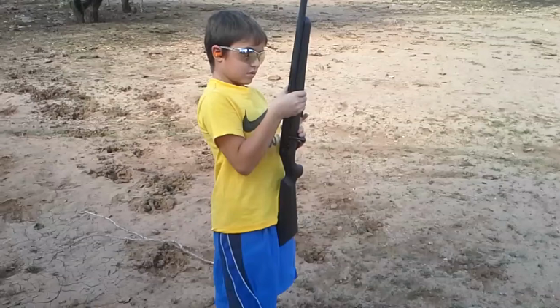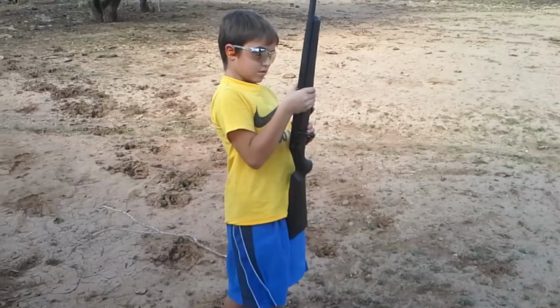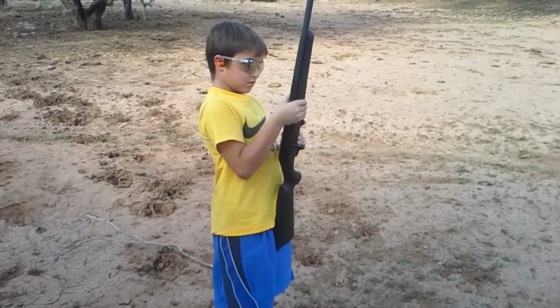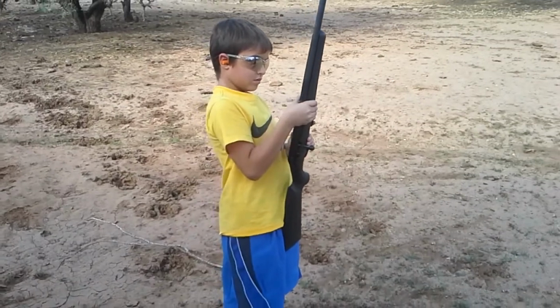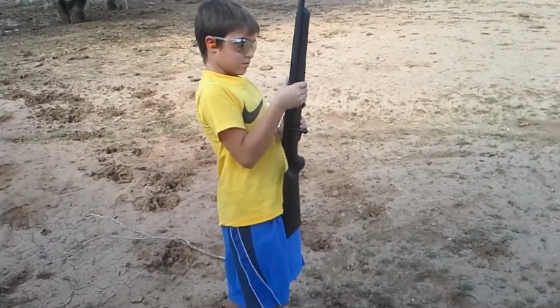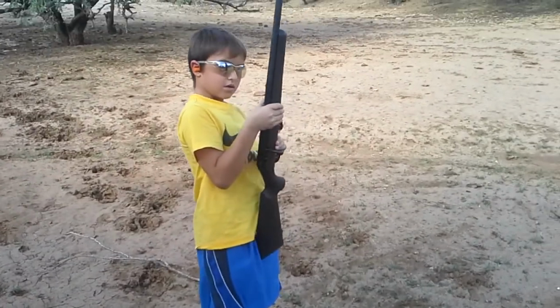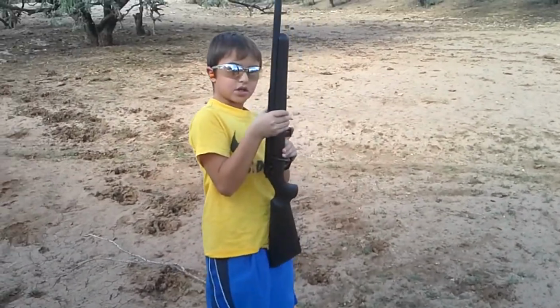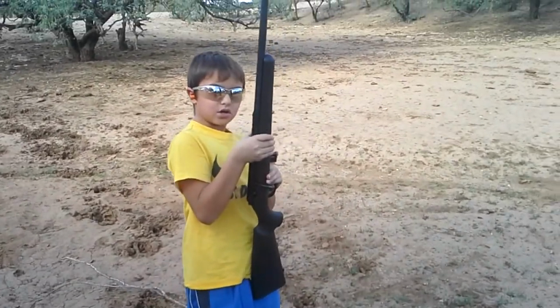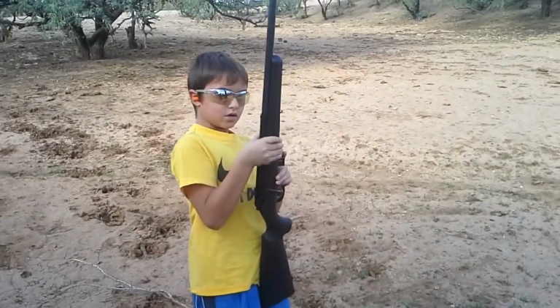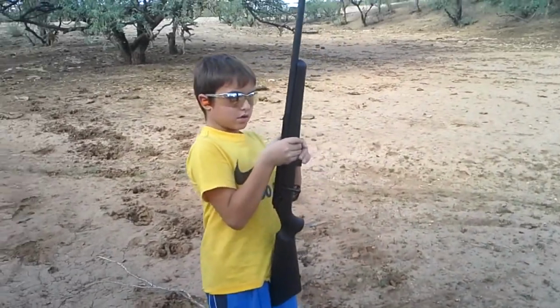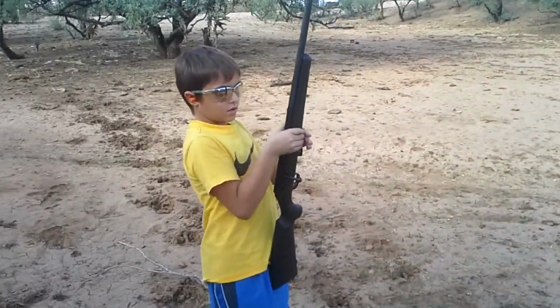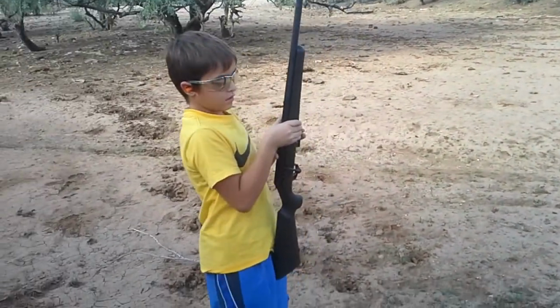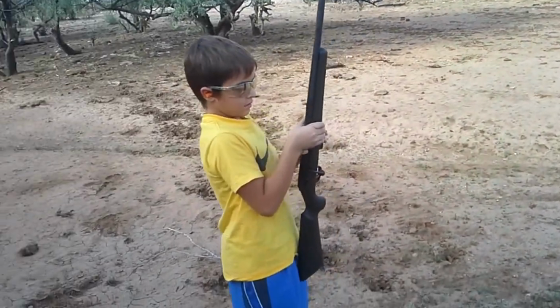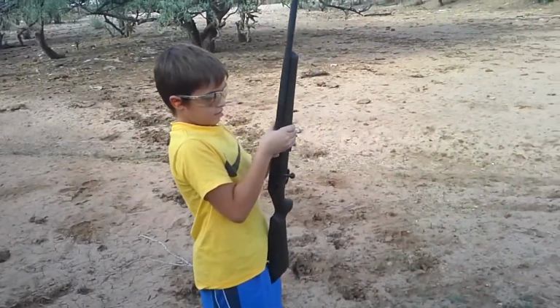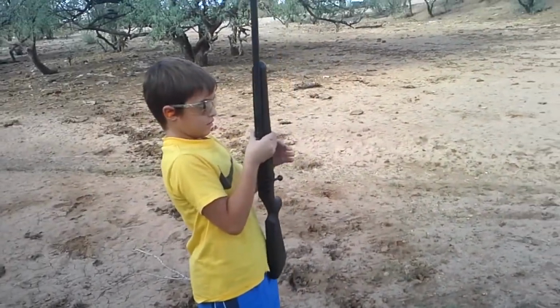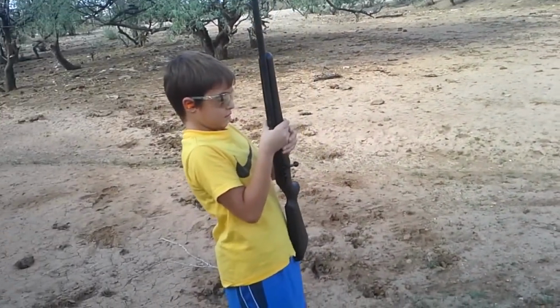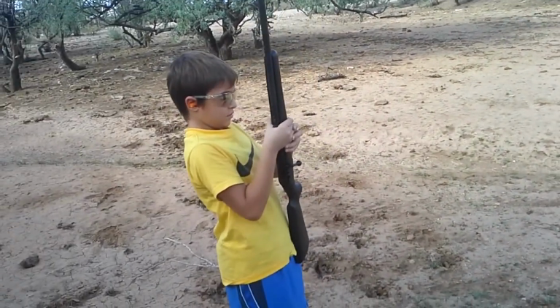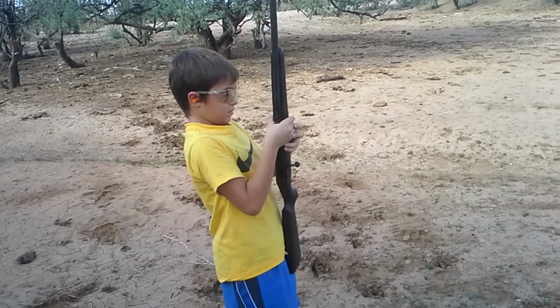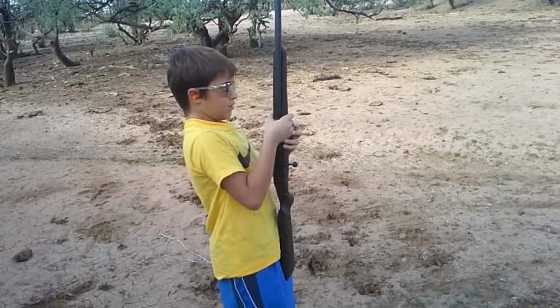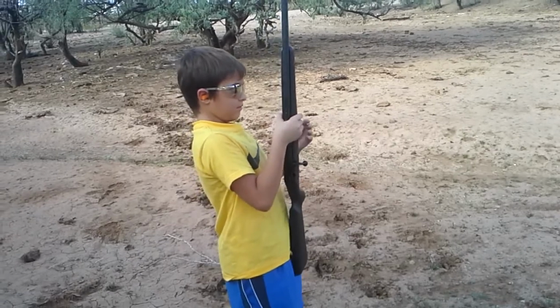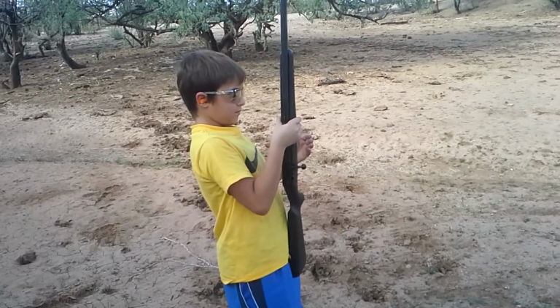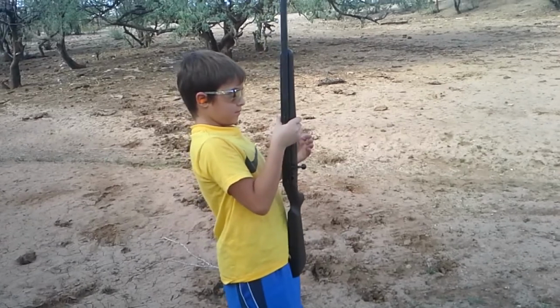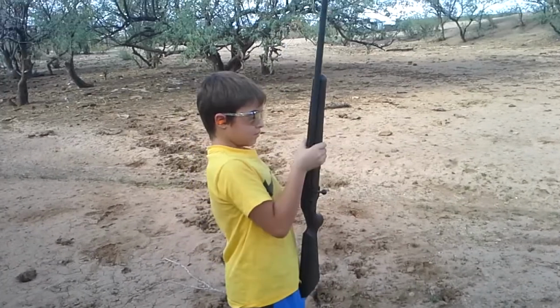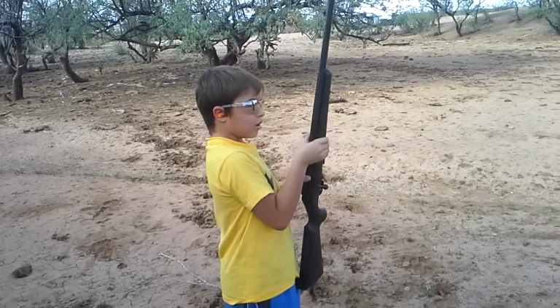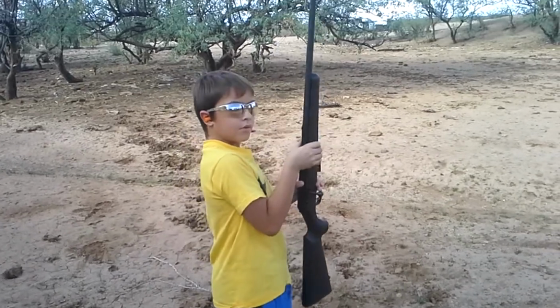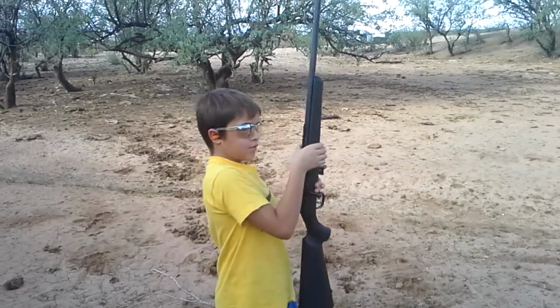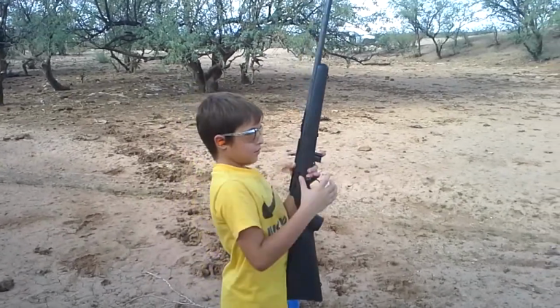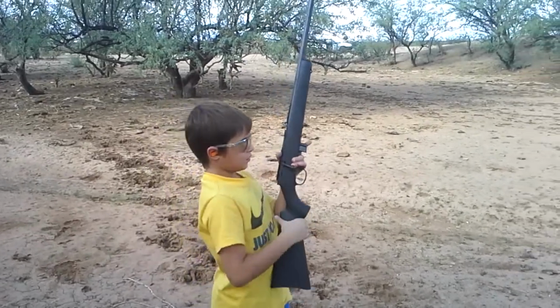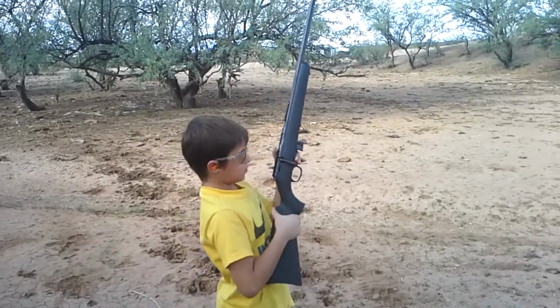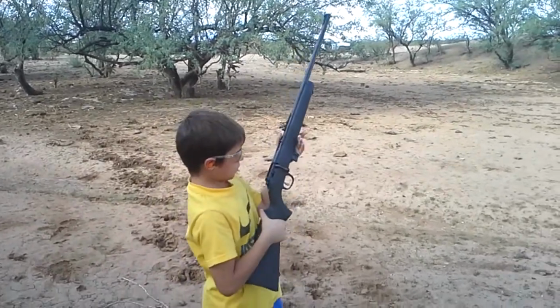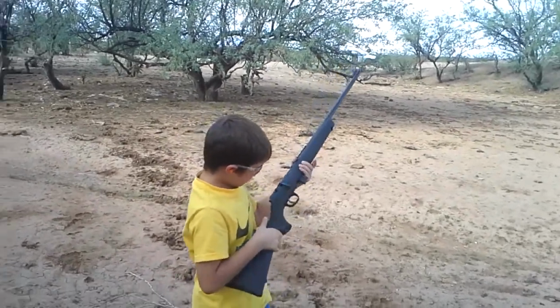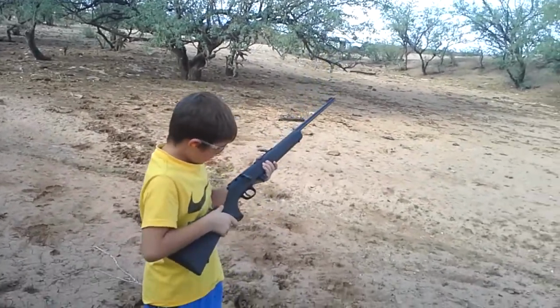Do you have the clip? Make sure it clicks when you put it in. Are the bullets facing the right direction? Now make sure you're not pointing your gun in nobody's direction.